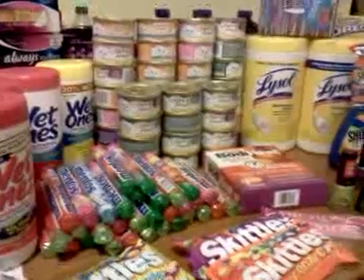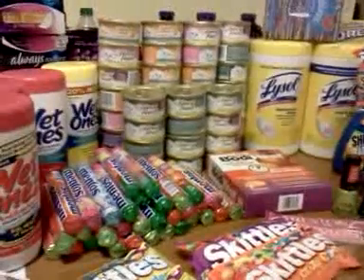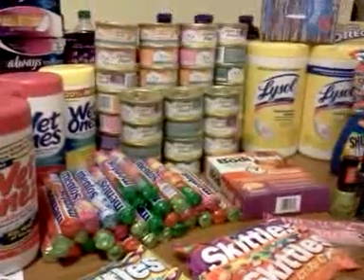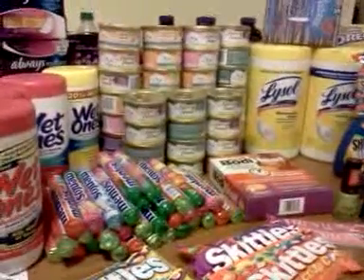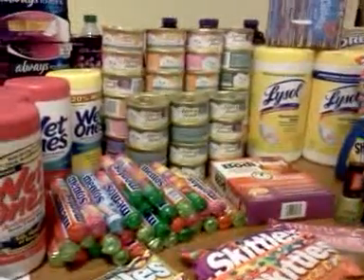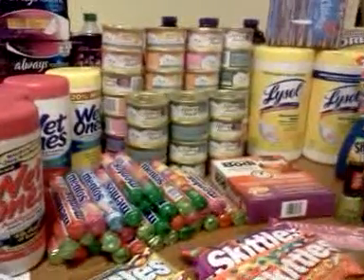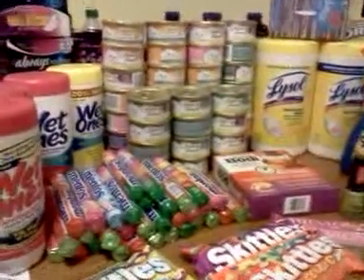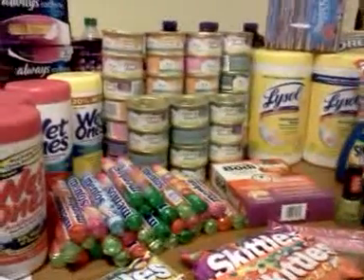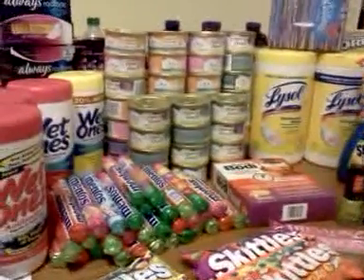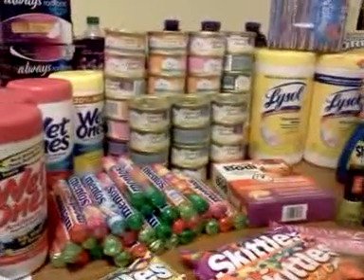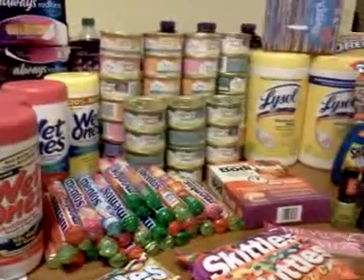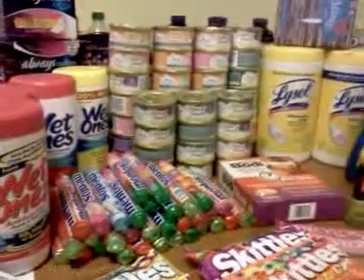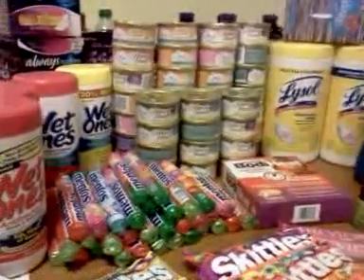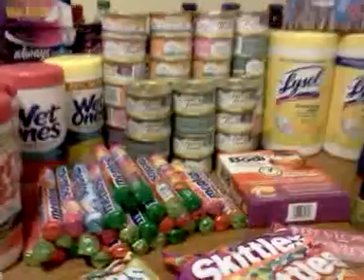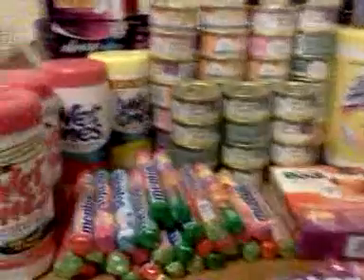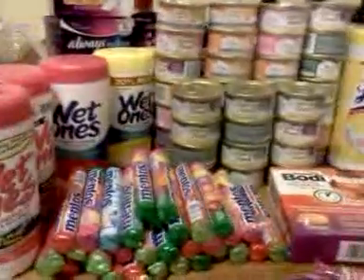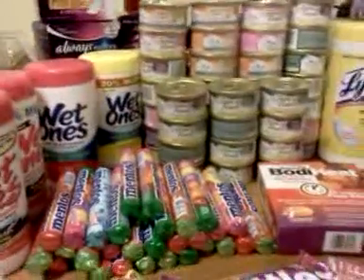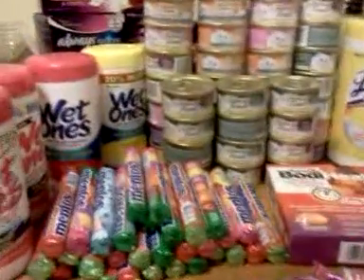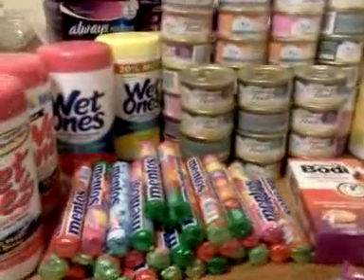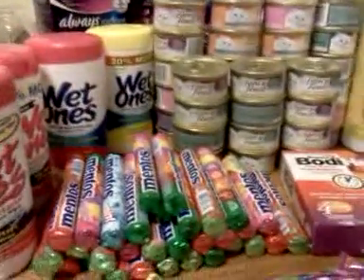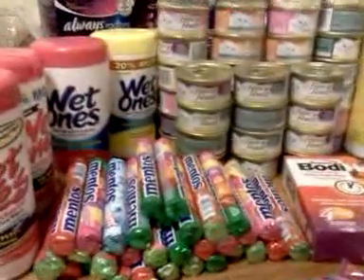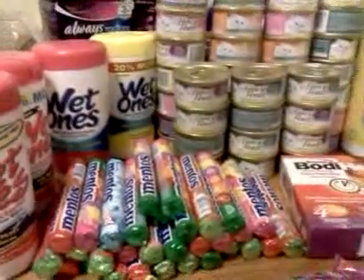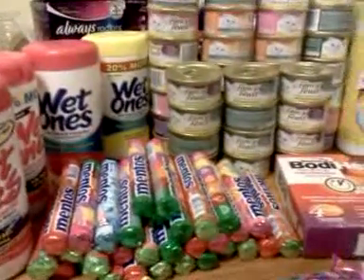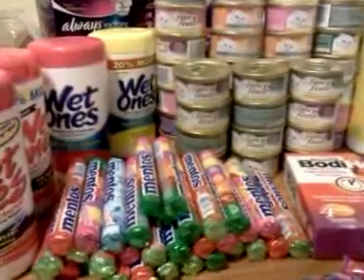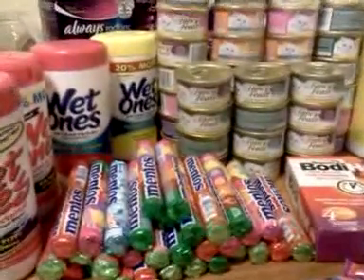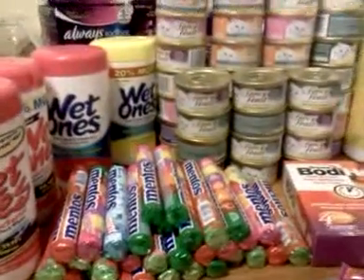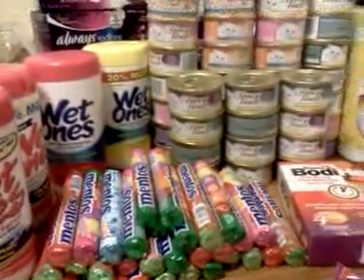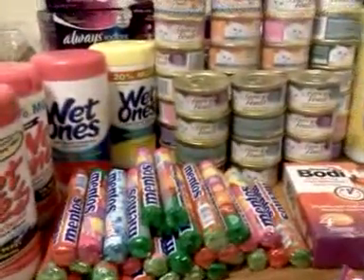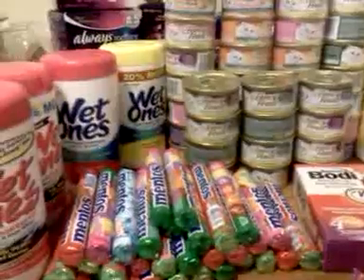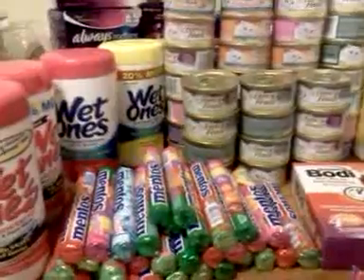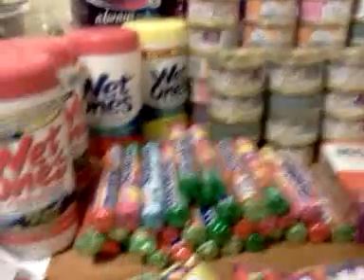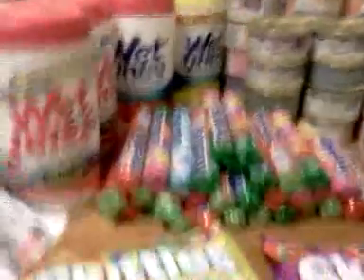I did go to Rite Aid again today and I really can't help it. I have to go to Rite Aid, but I won't be going to CVS or Walgreens or anything else. Let me just get started.